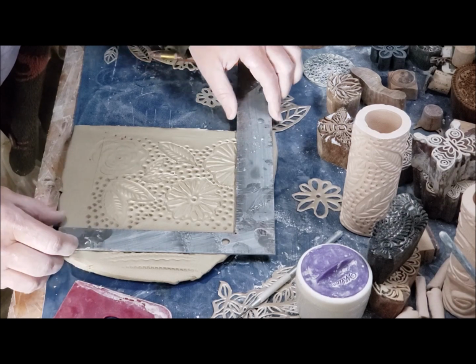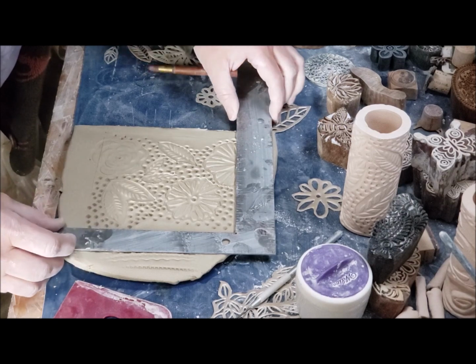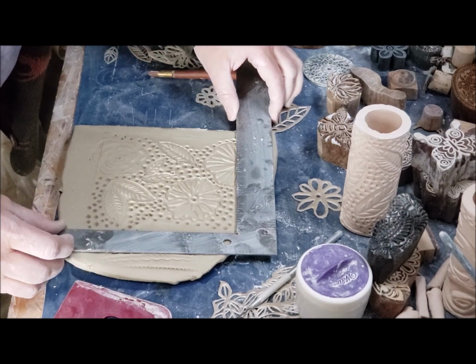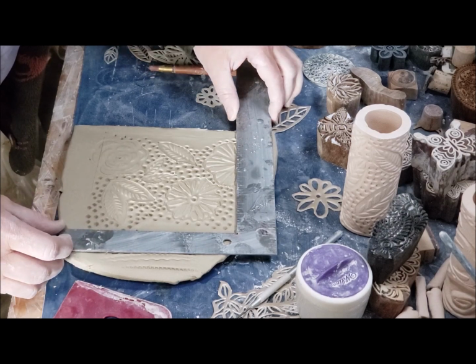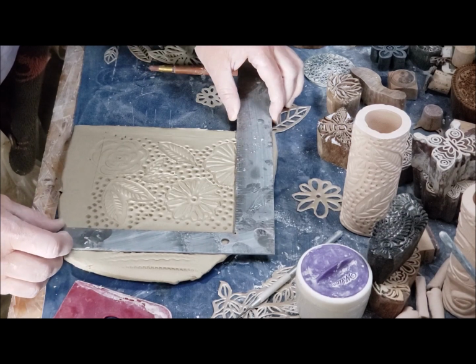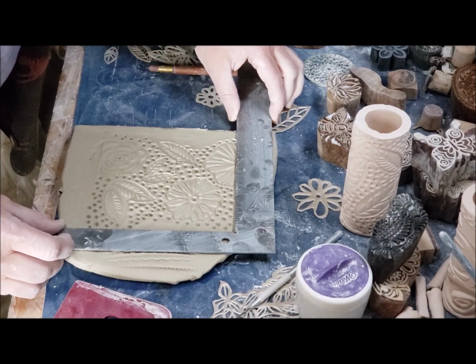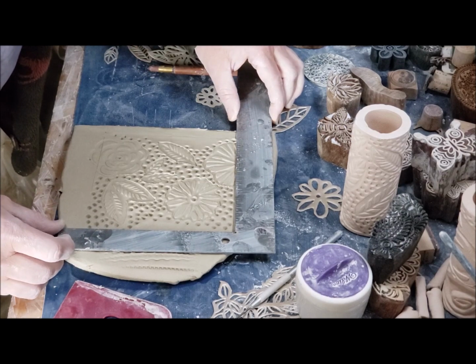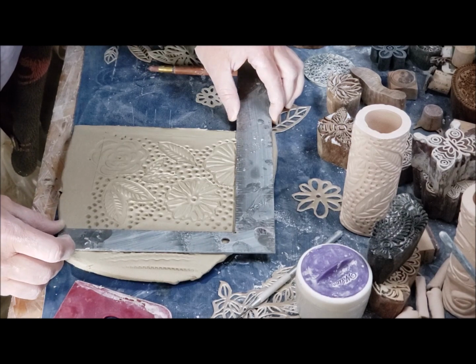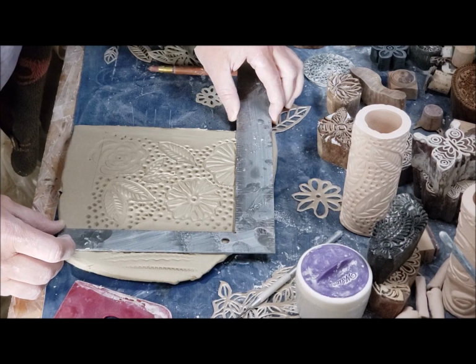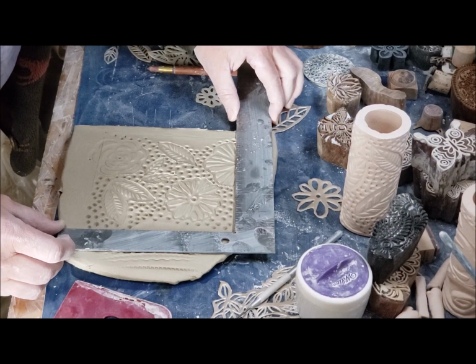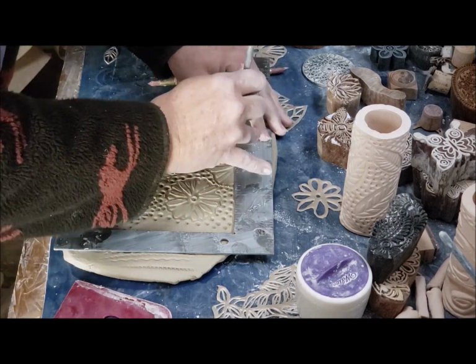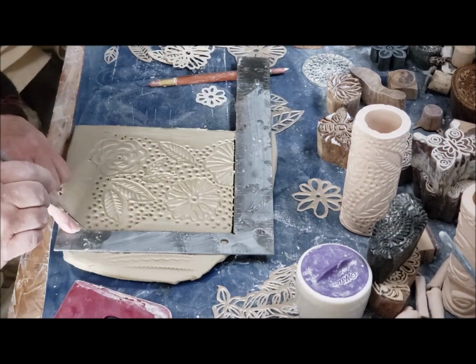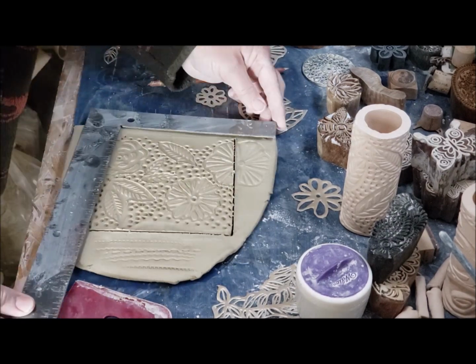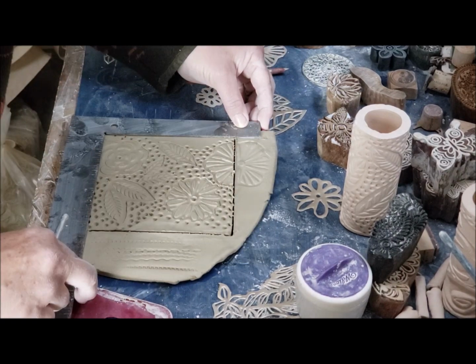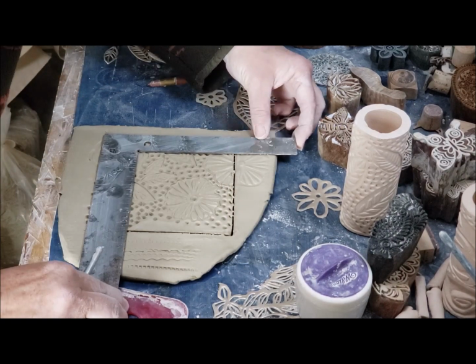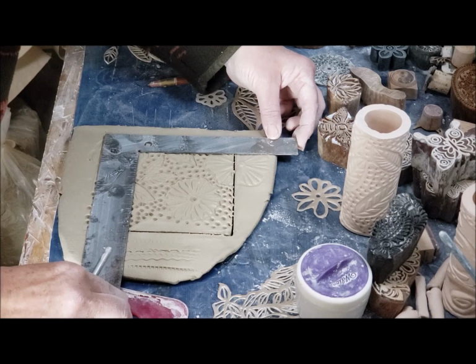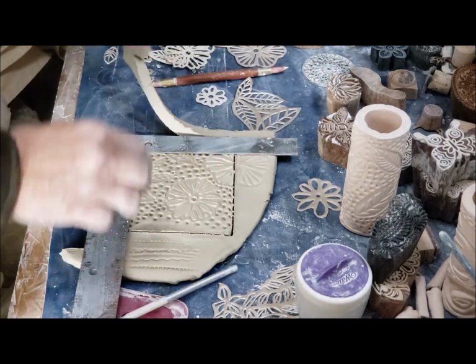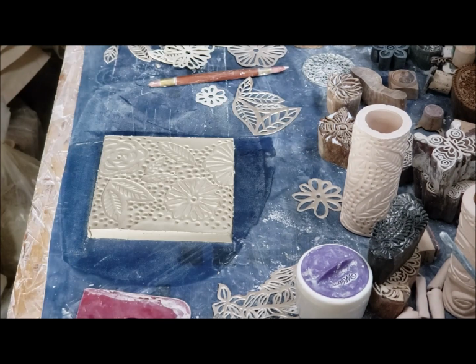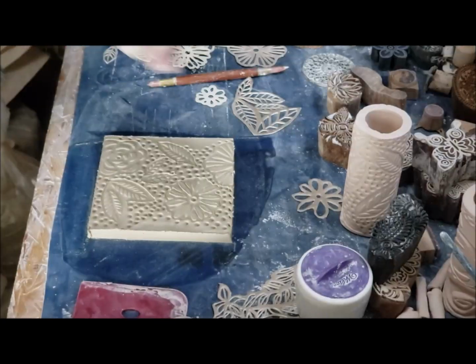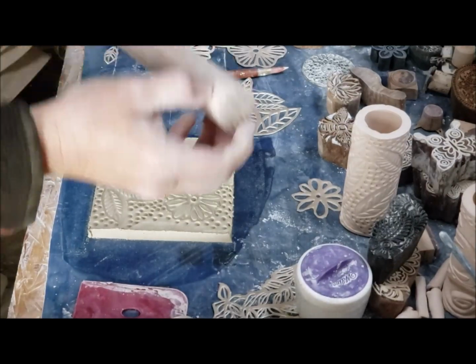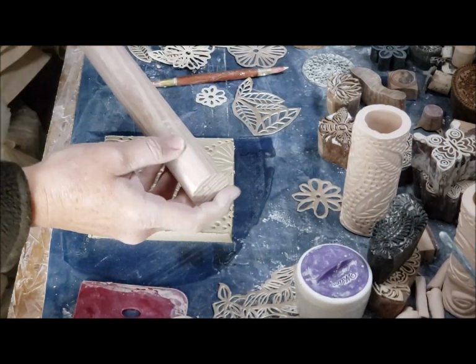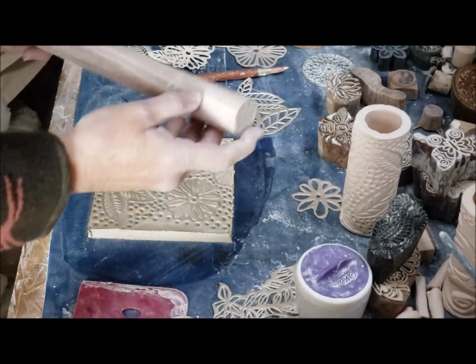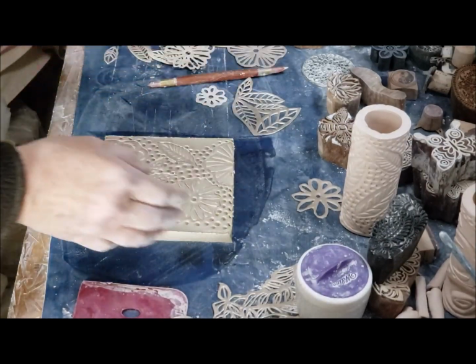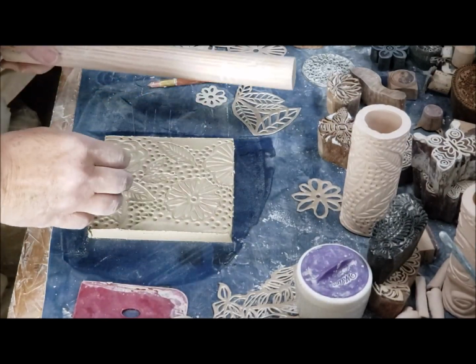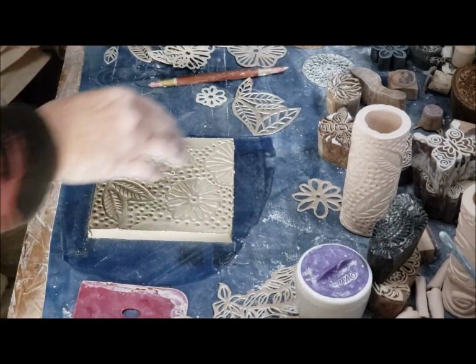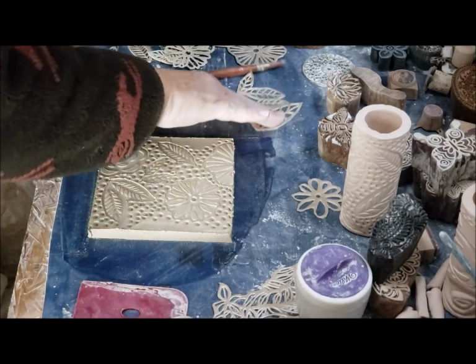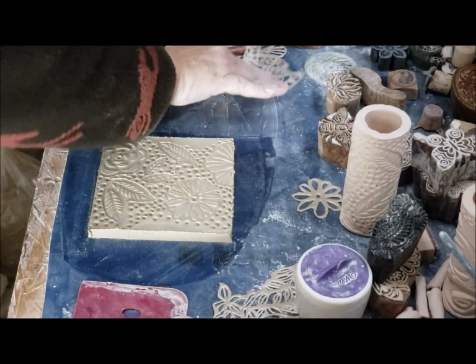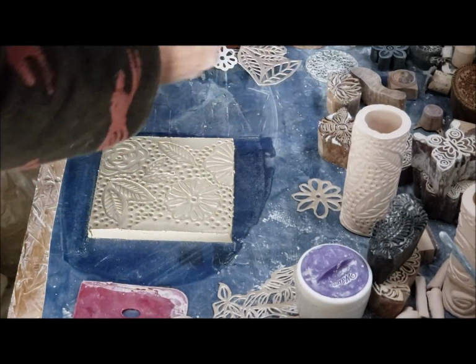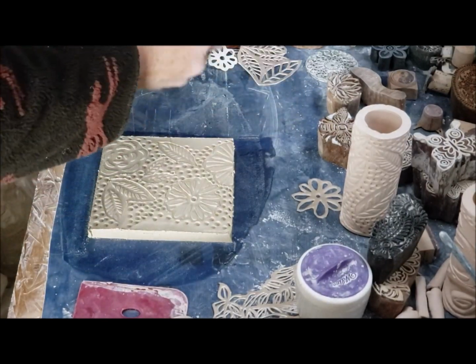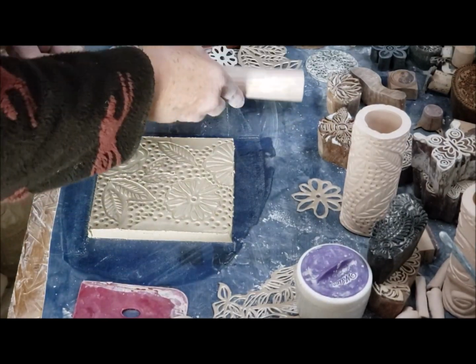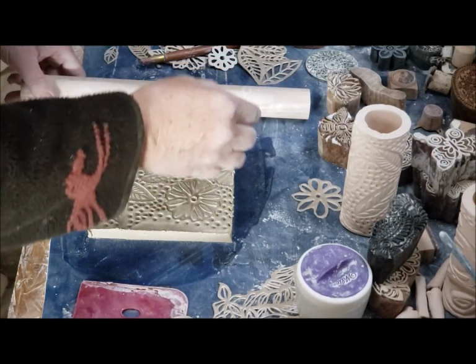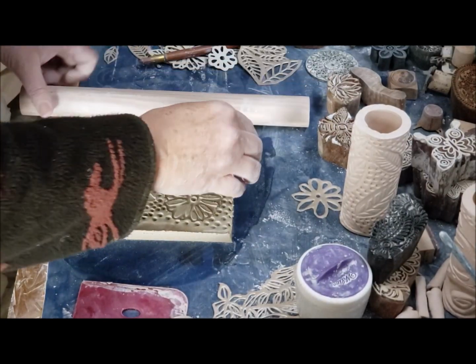Here's my right angle, and I've already done this before so I know that five and three-eighths is what I'm after. I'm using a one and a quarter inch dowel here.